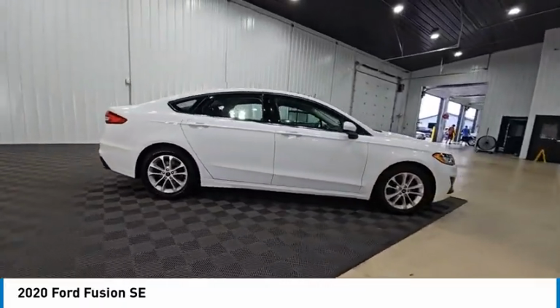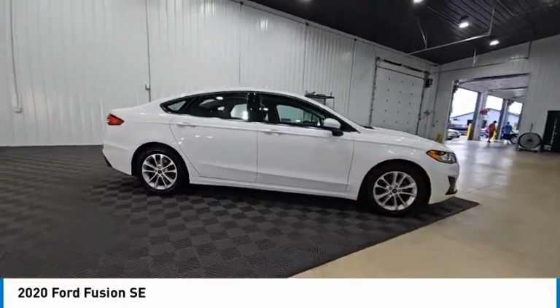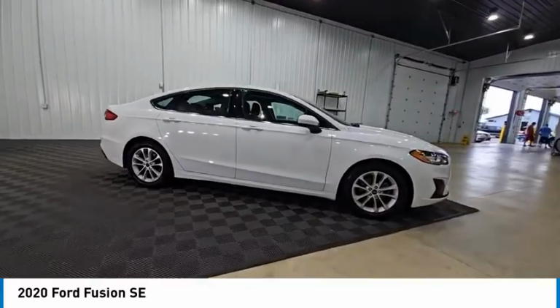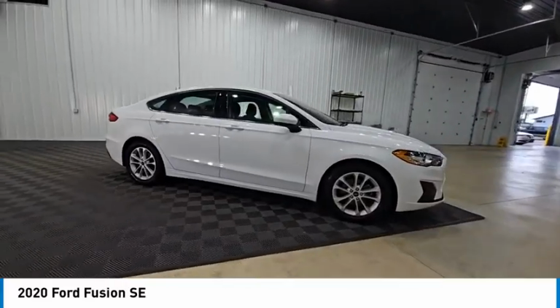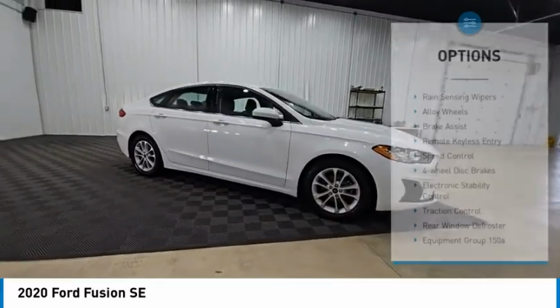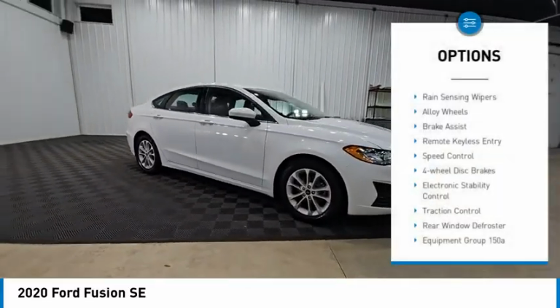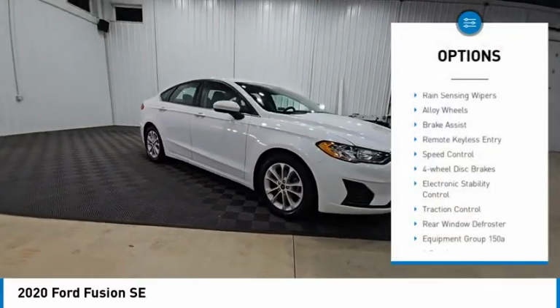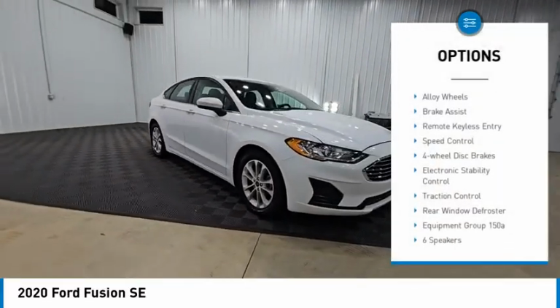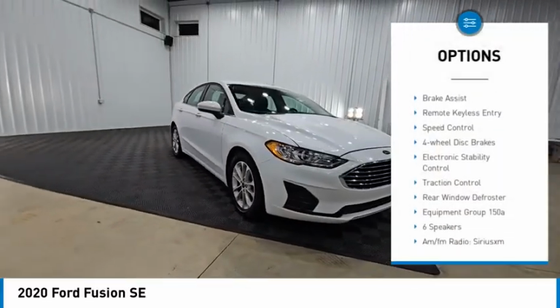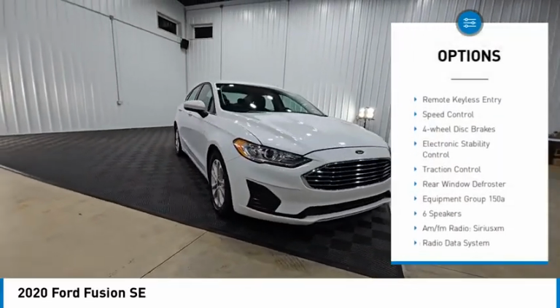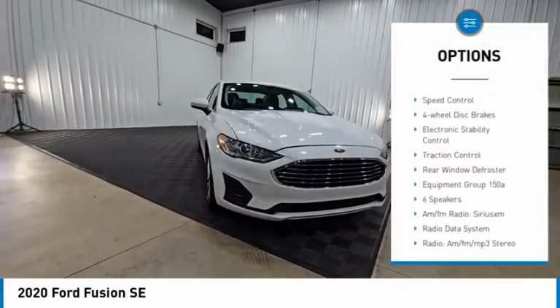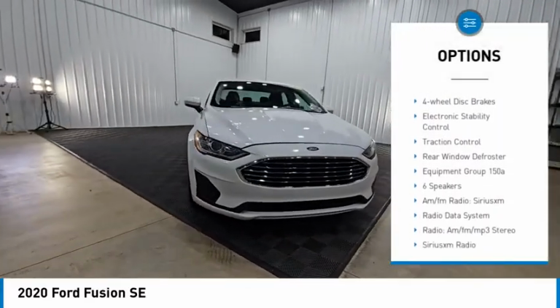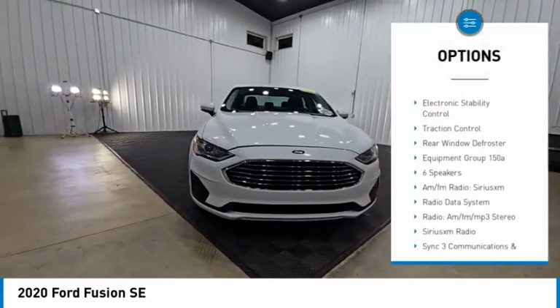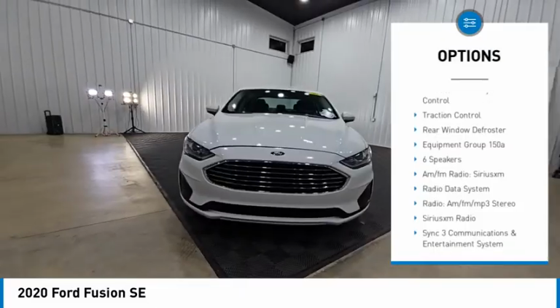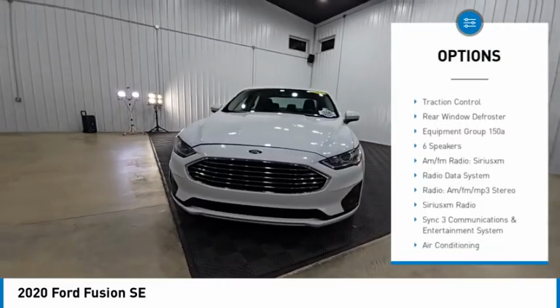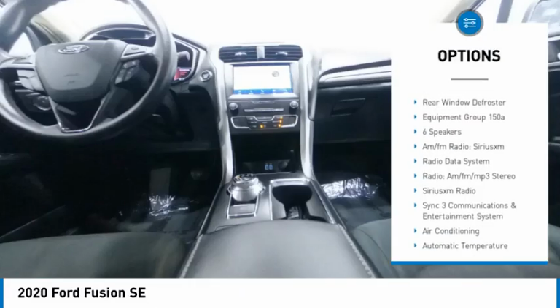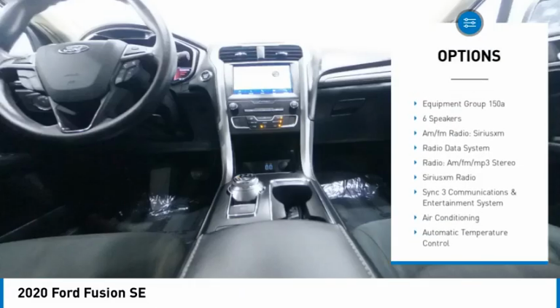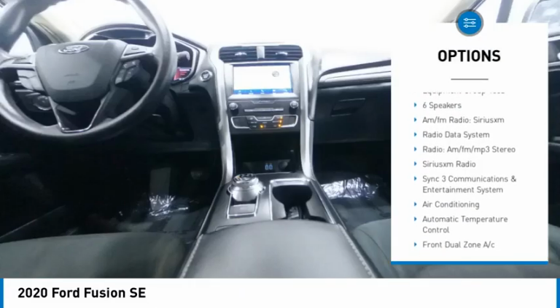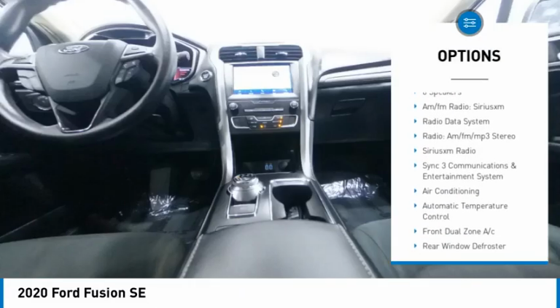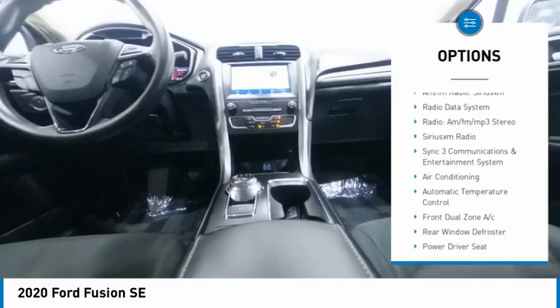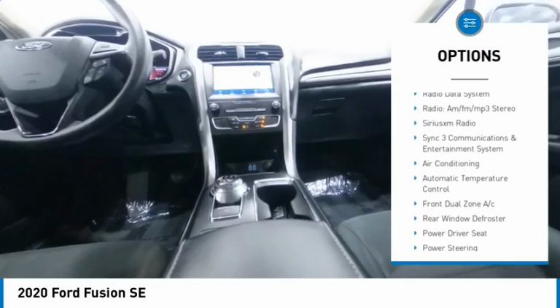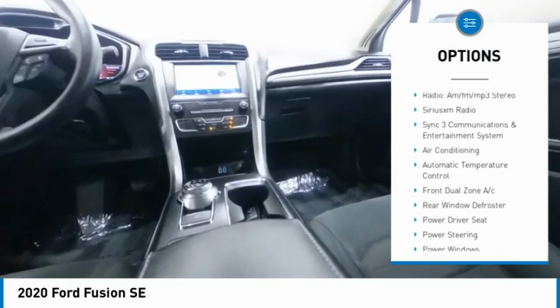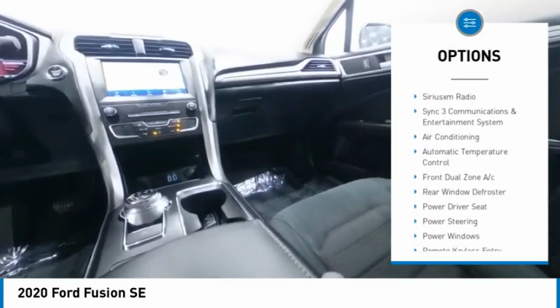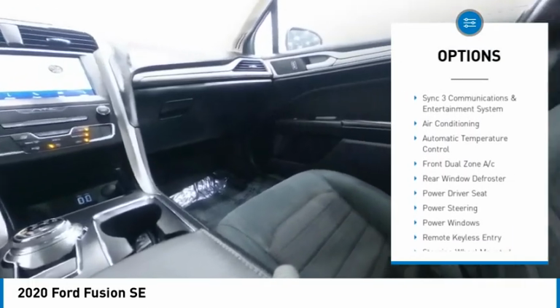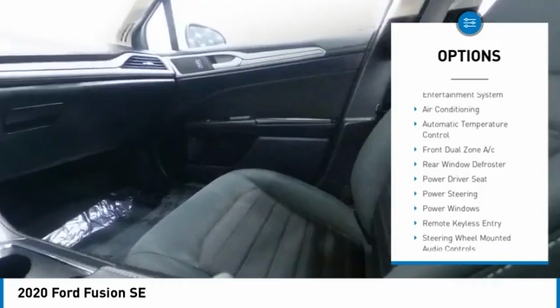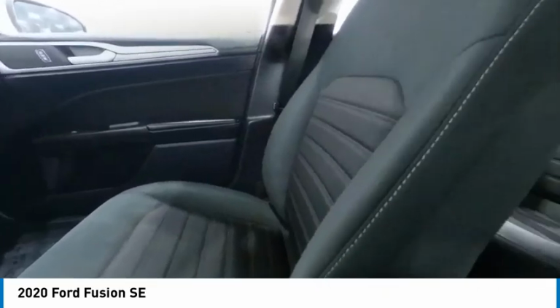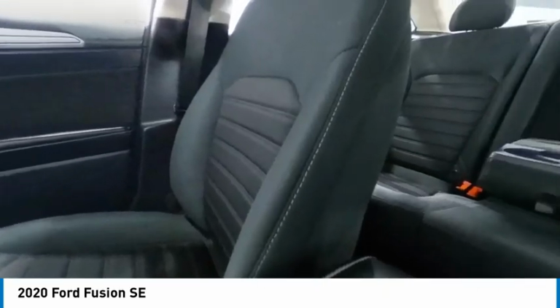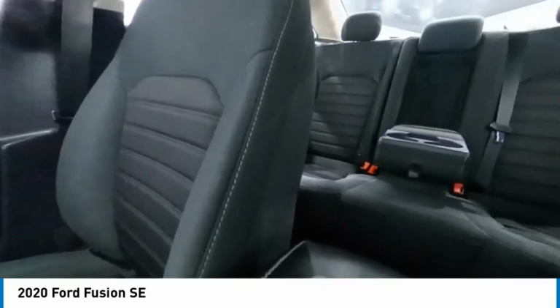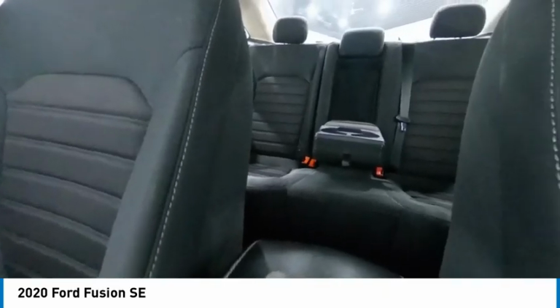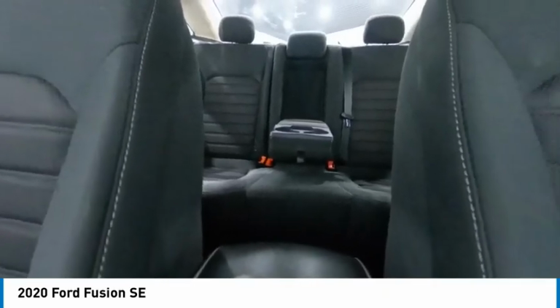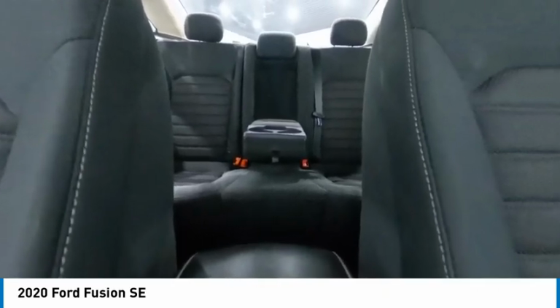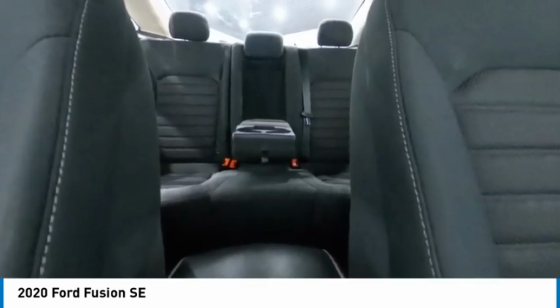Here are some of this vehicle's great options: rain-sensing wipers, alloy wheels, brake assist, remote keyless entry, speed control, four-wheel disc brakes, electronic stability control, traction control, and rear window defroster.